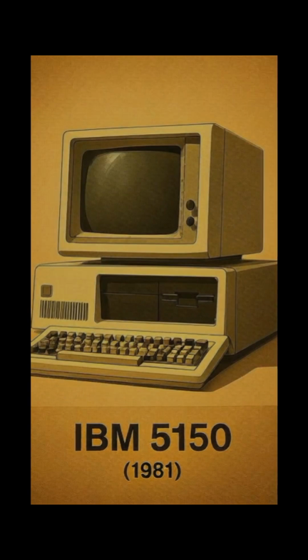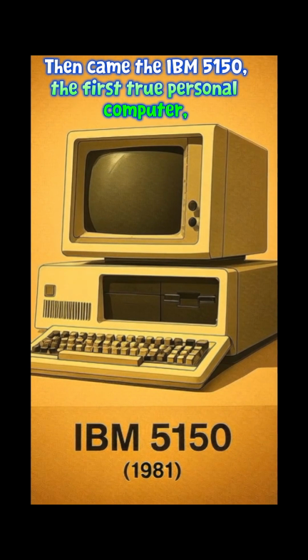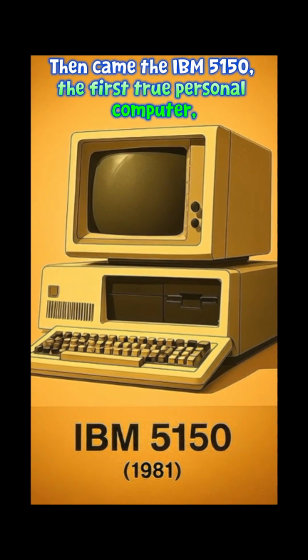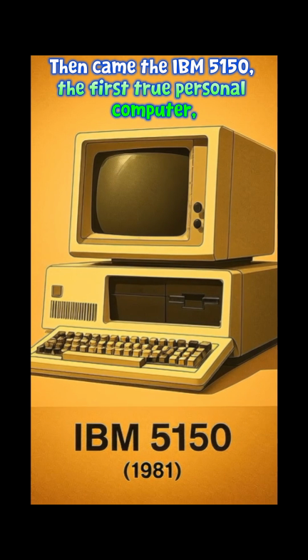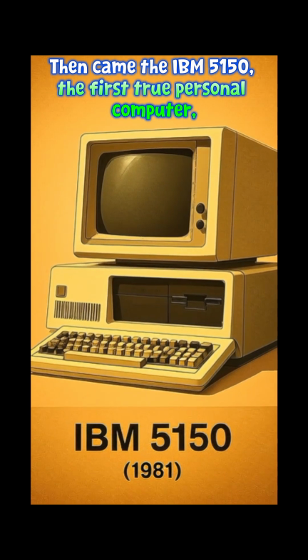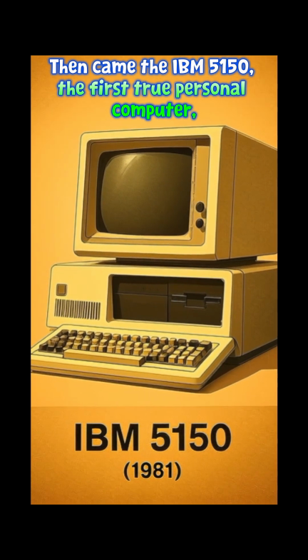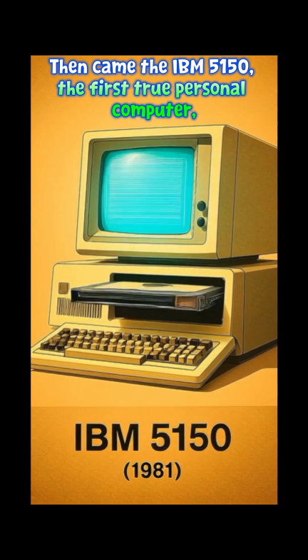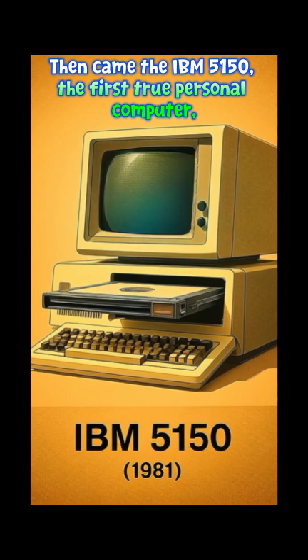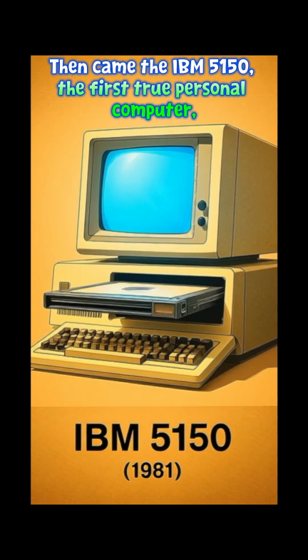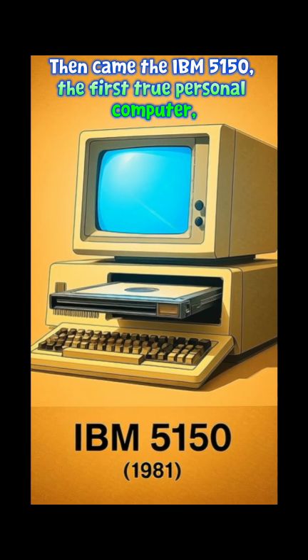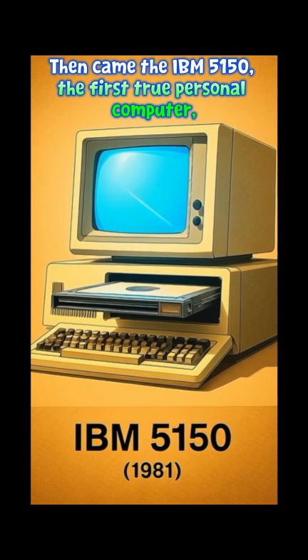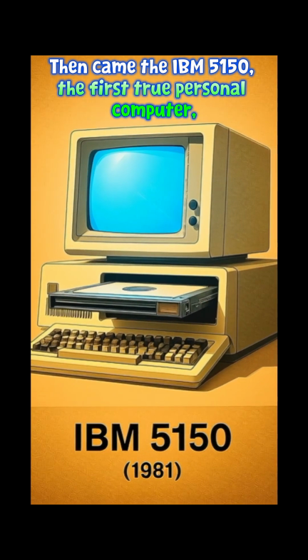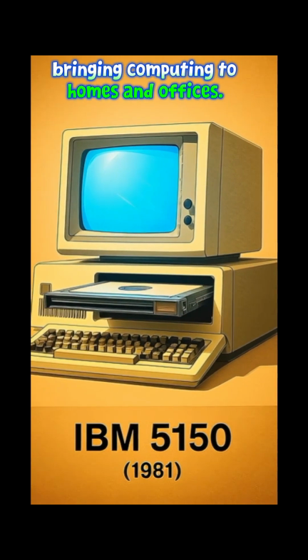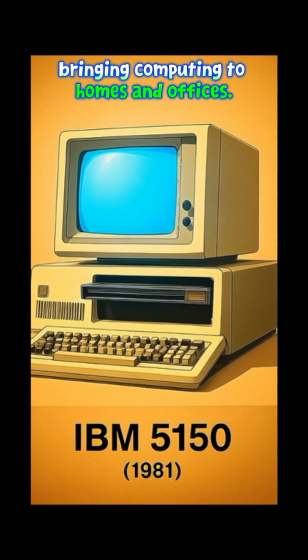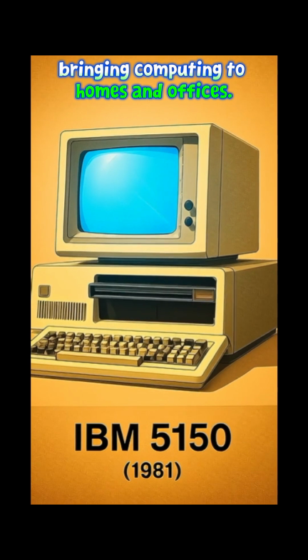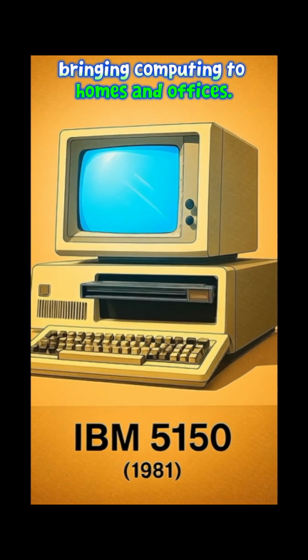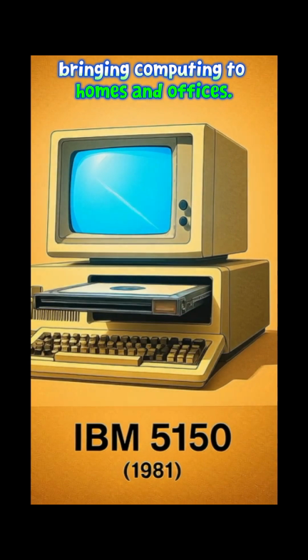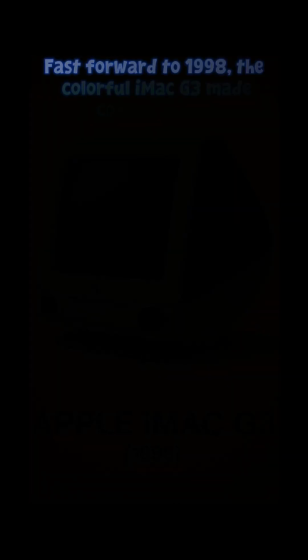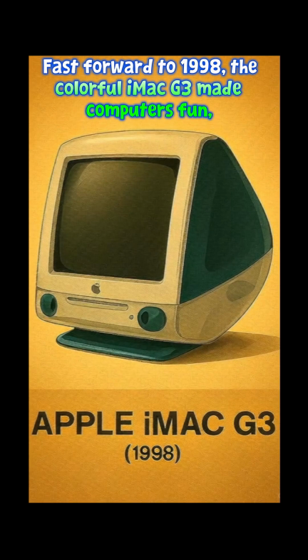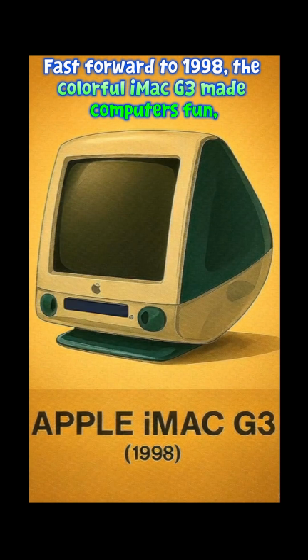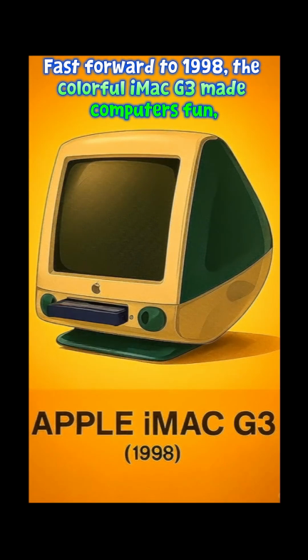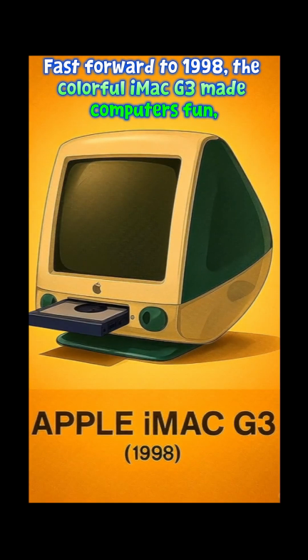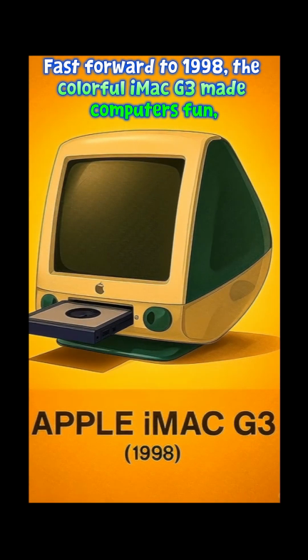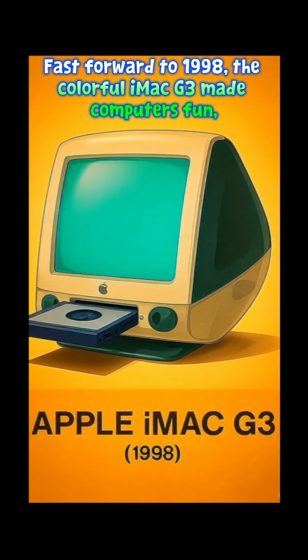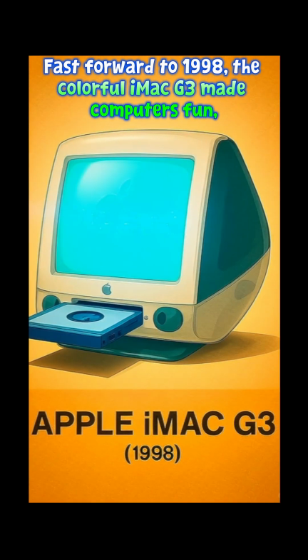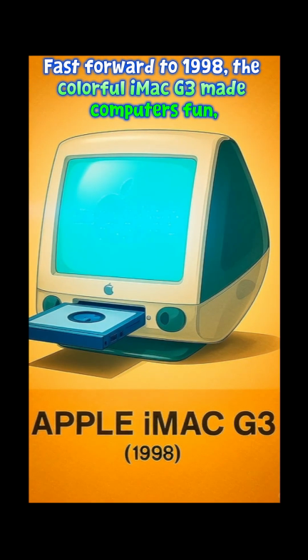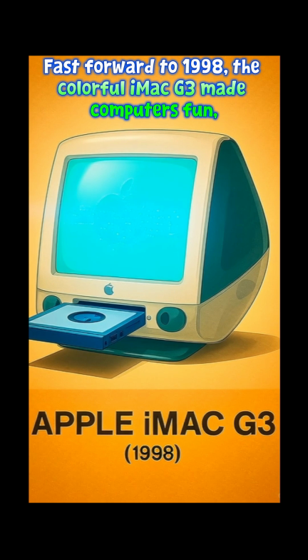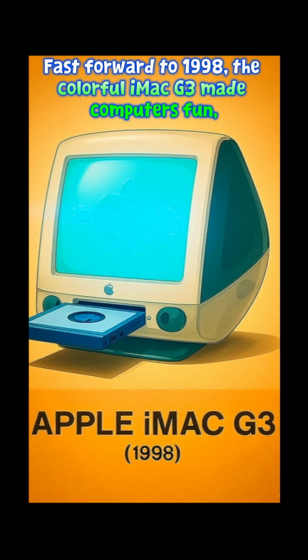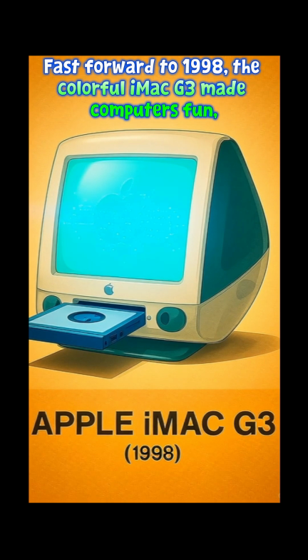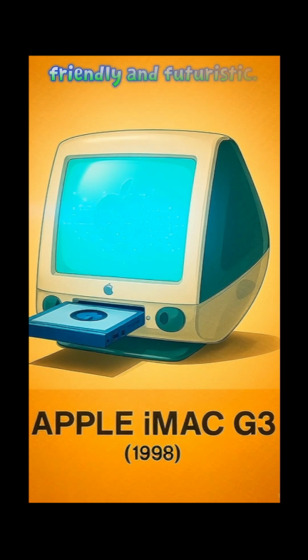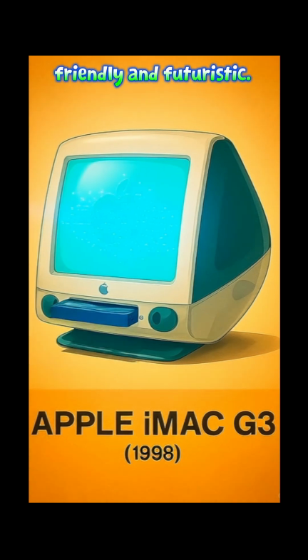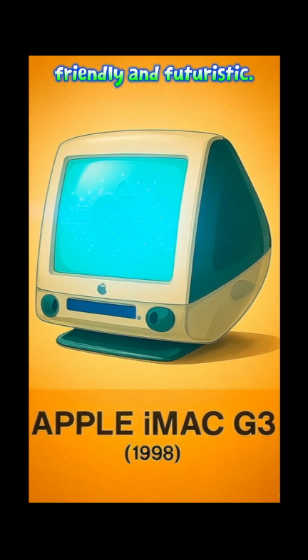Then came the IBM 5150, the first true personal computer, bringing computing to homes and offices. Fast forward to 1998, the colorful iMac G3 made computers fun, friendly, and futuristic.